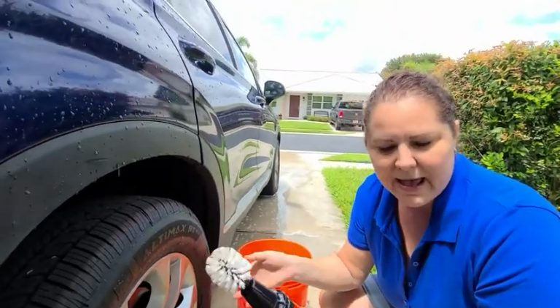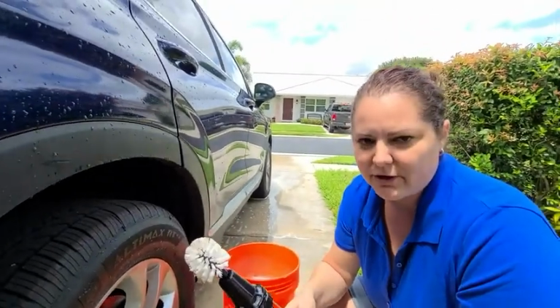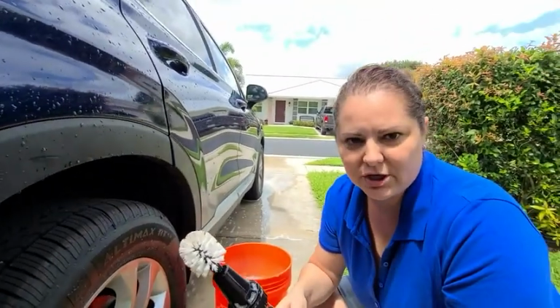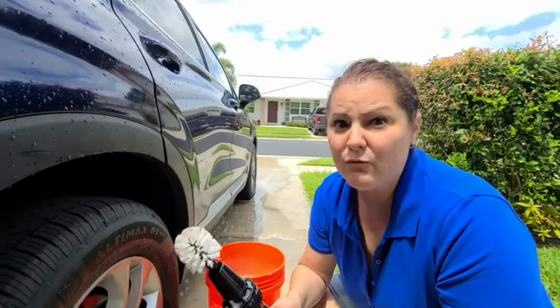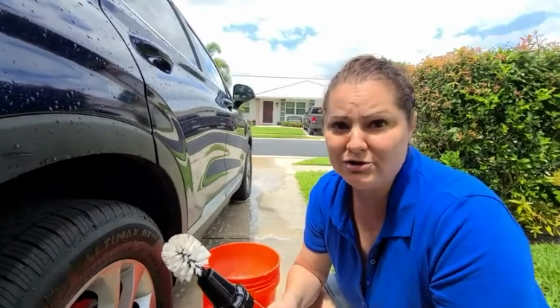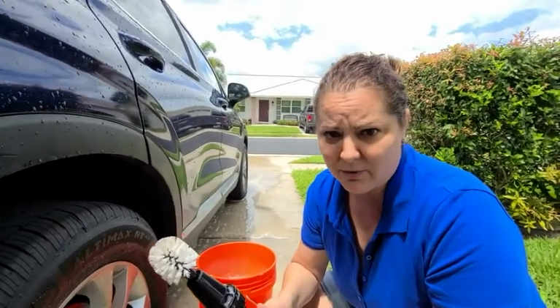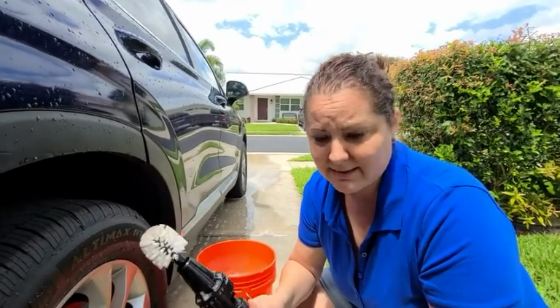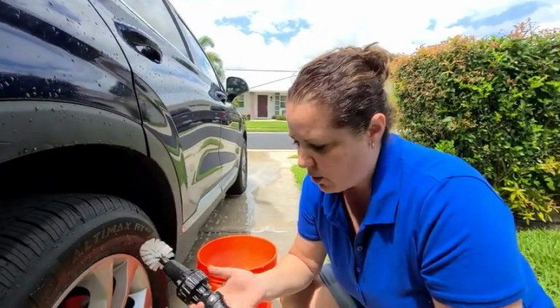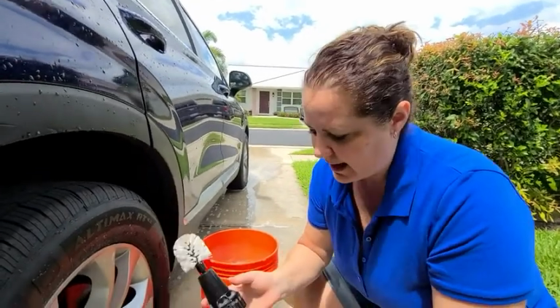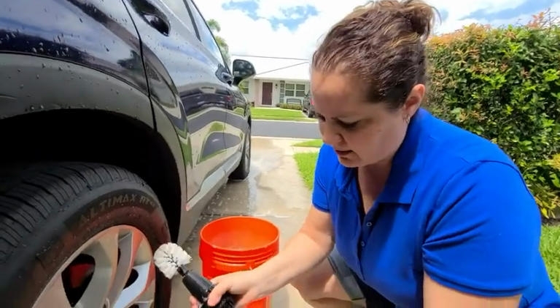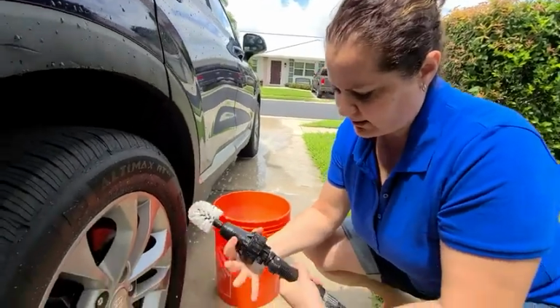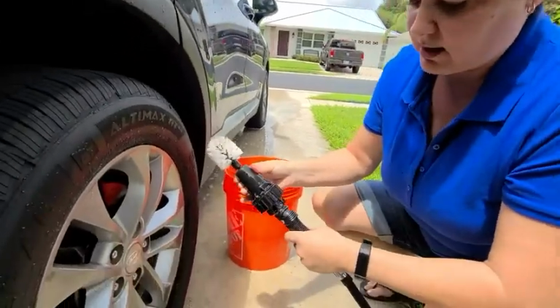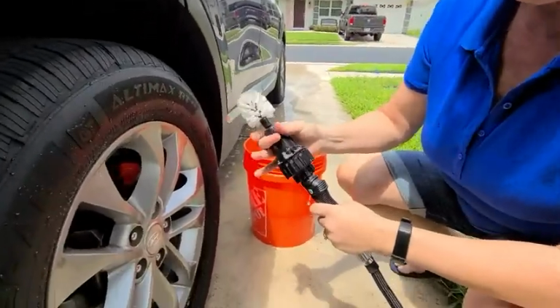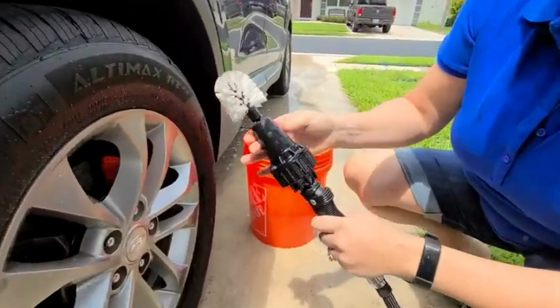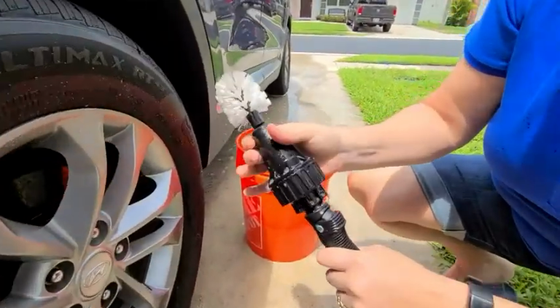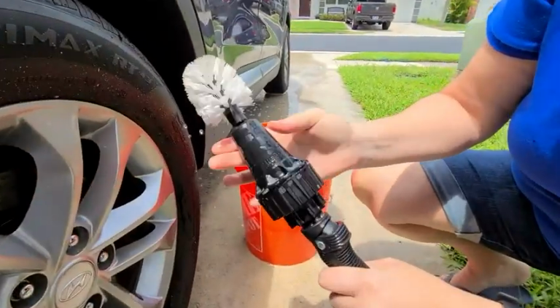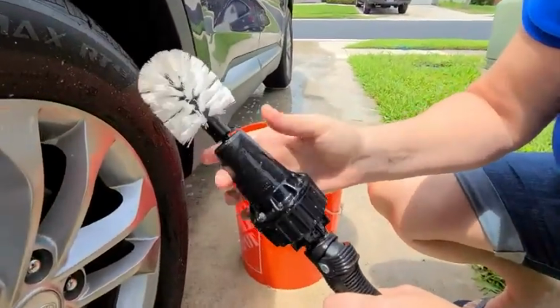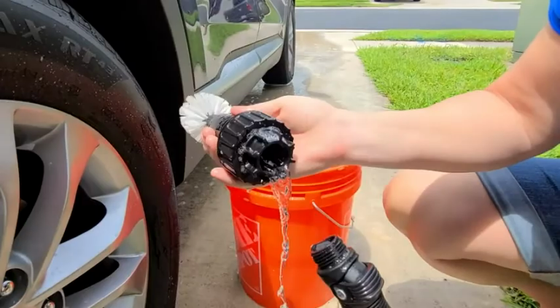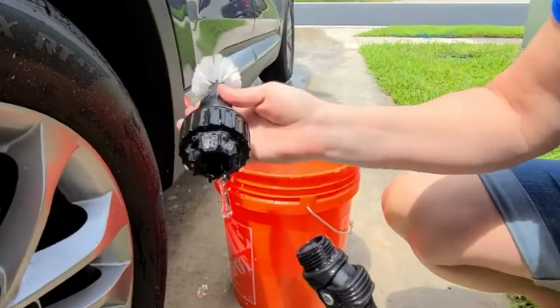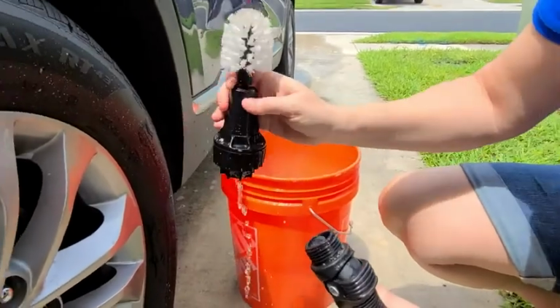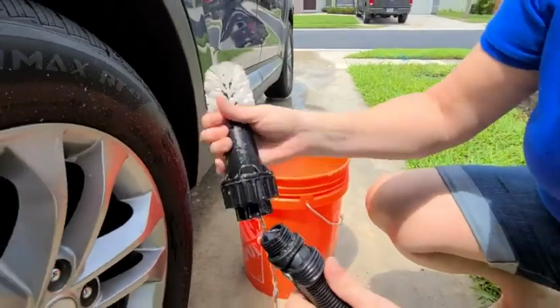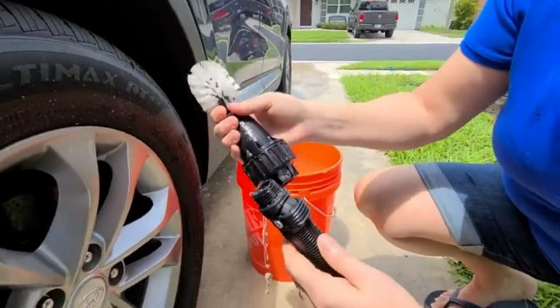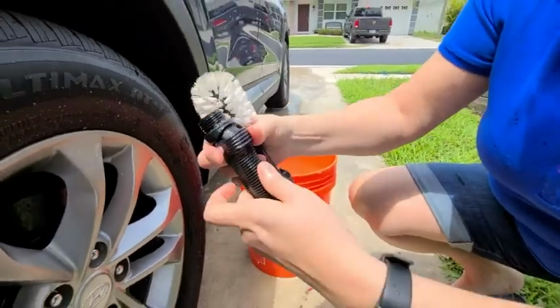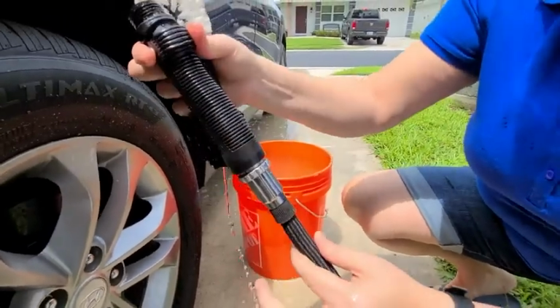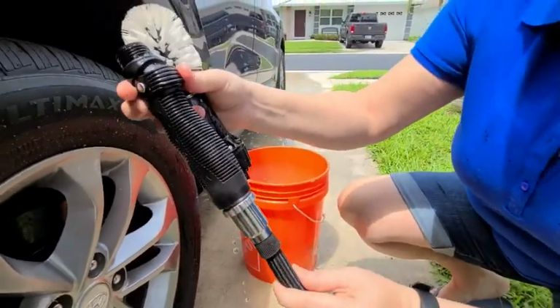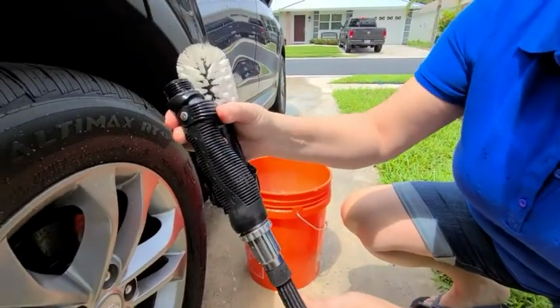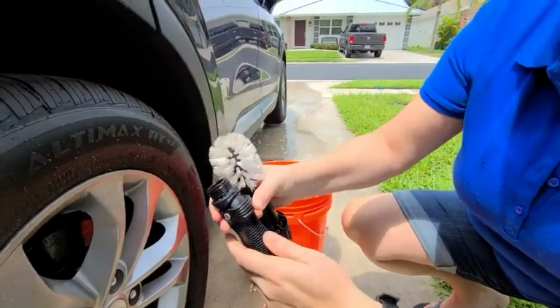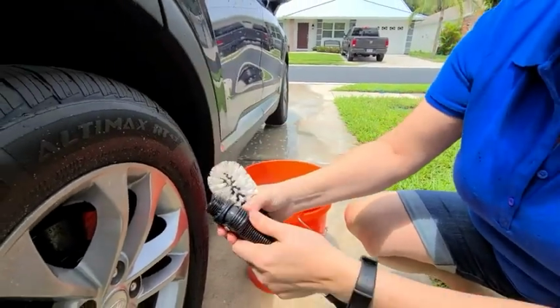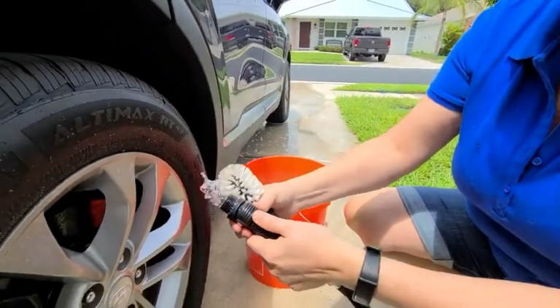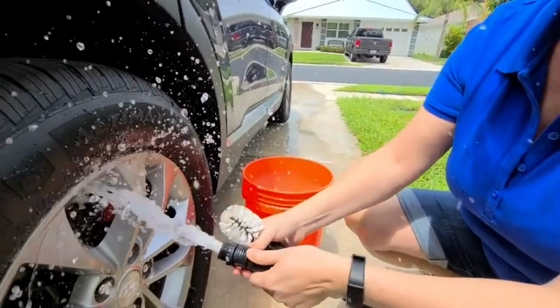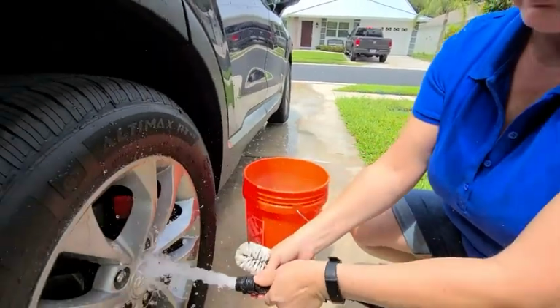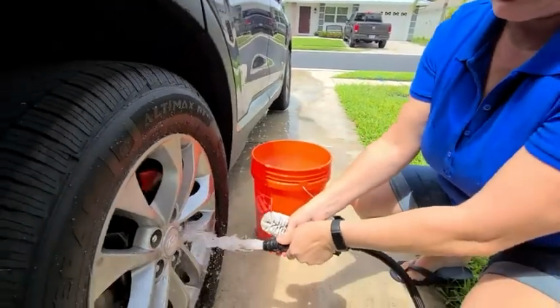You can clean your patio furniture, you can even wash your dog with this. What I also like about it is it attaches right to your hose and you can just use it as an attachment to clean things off.